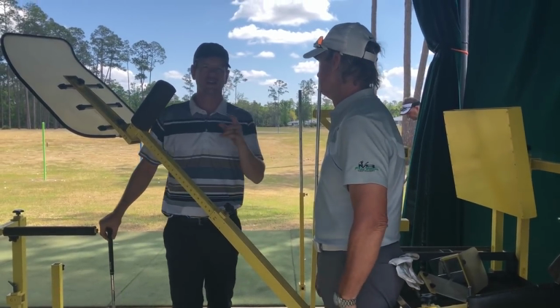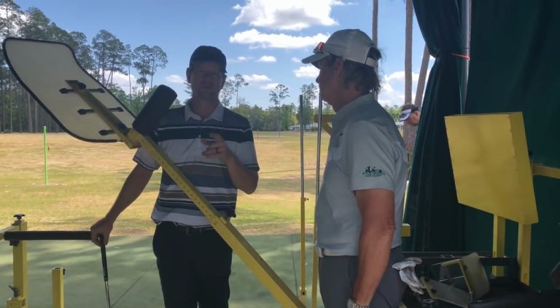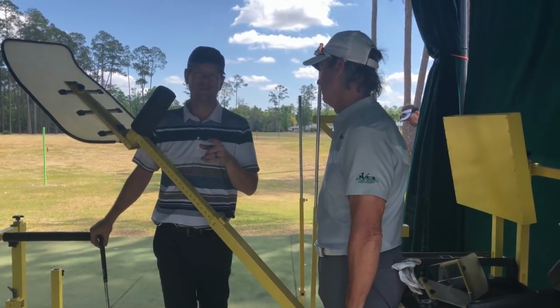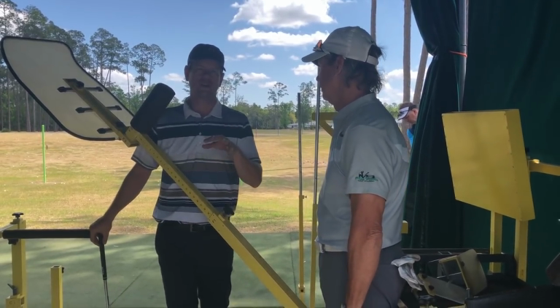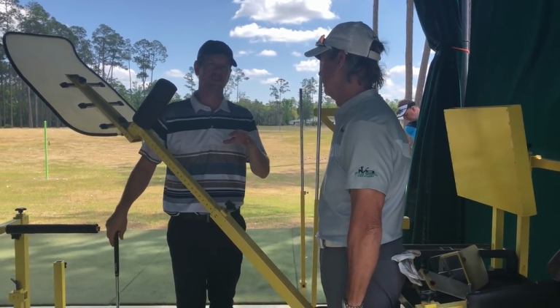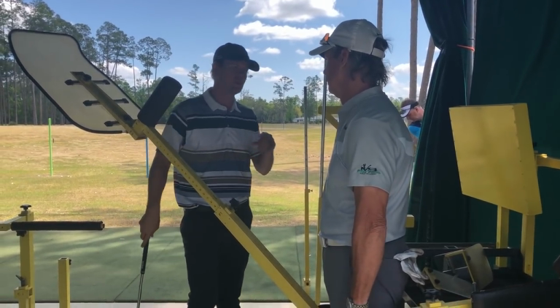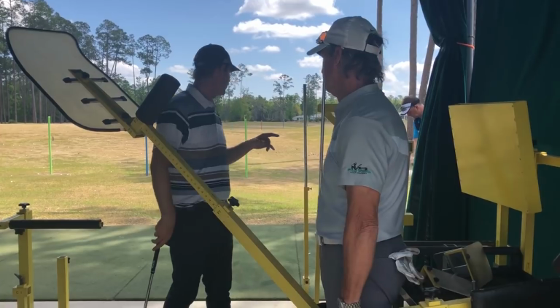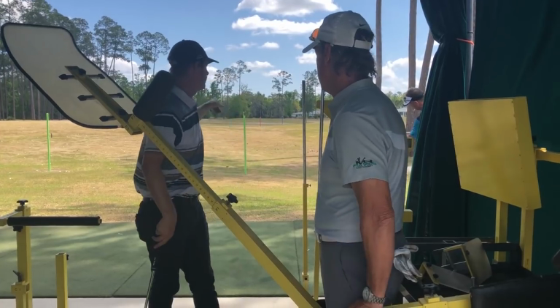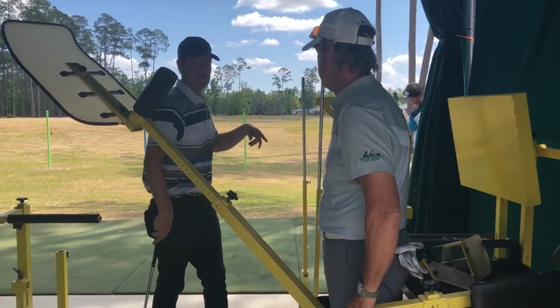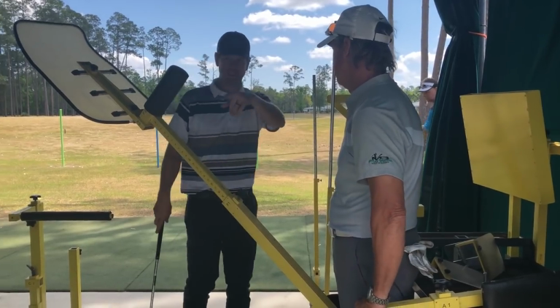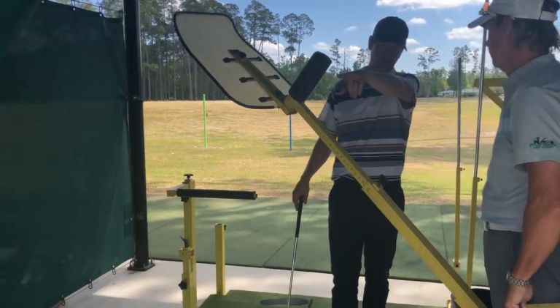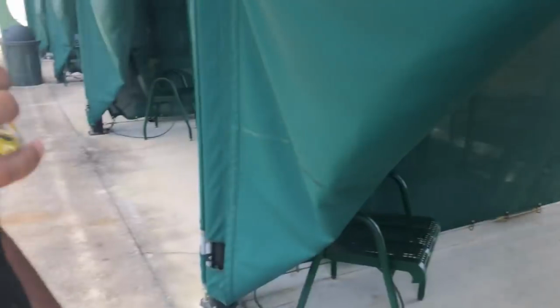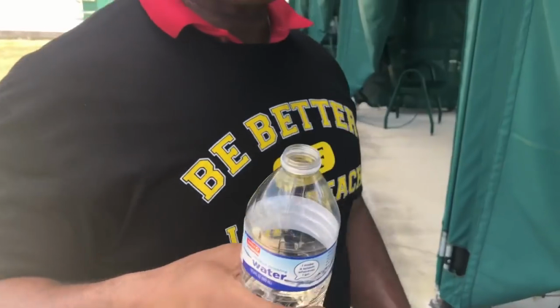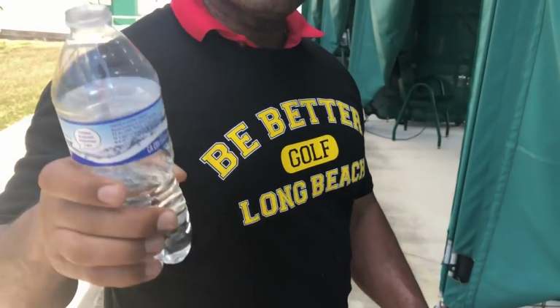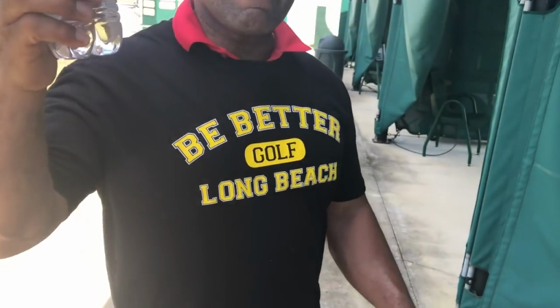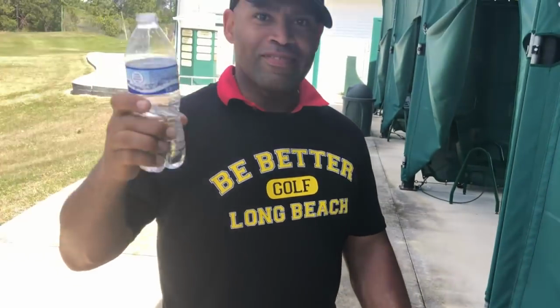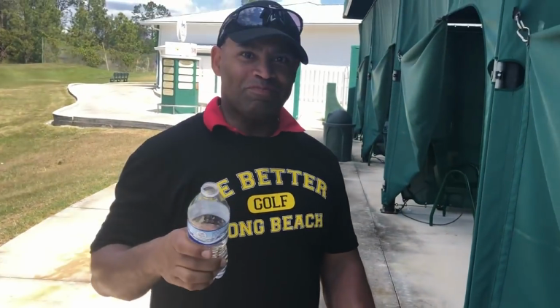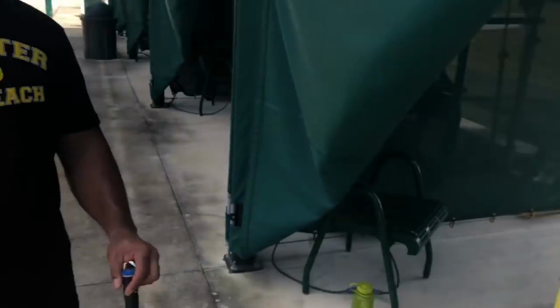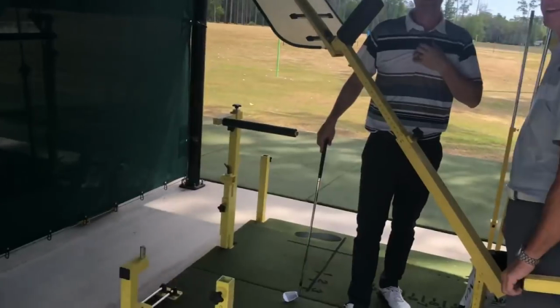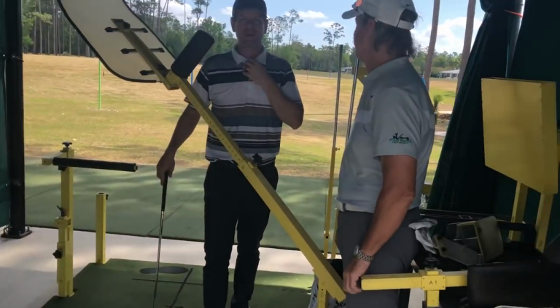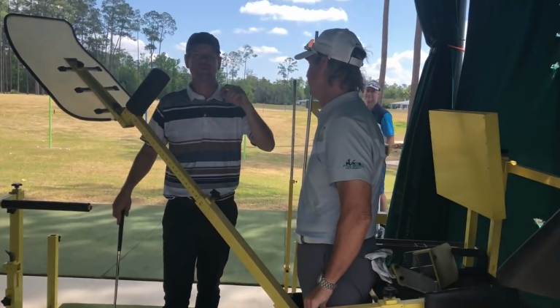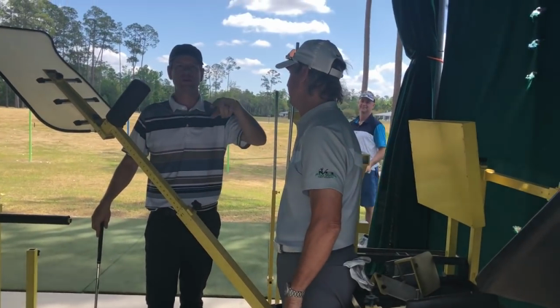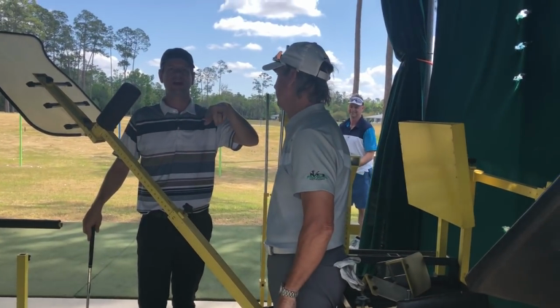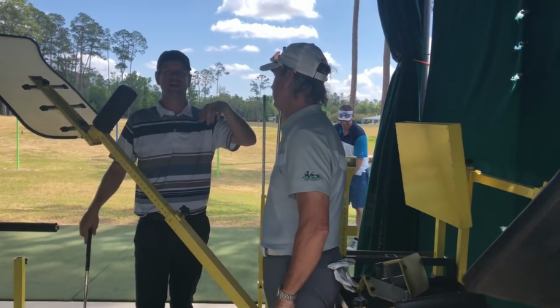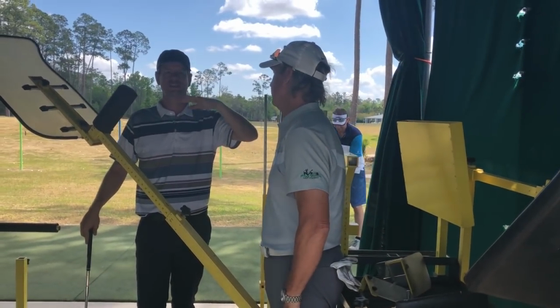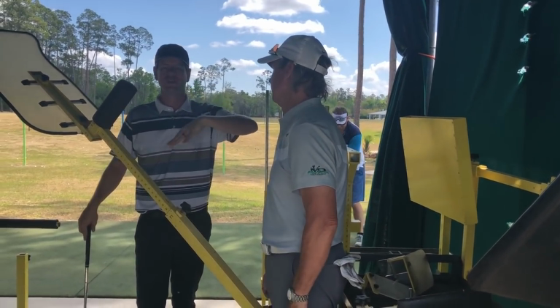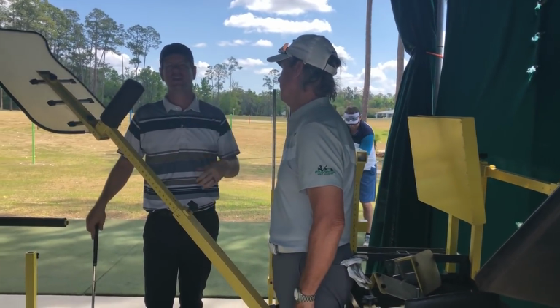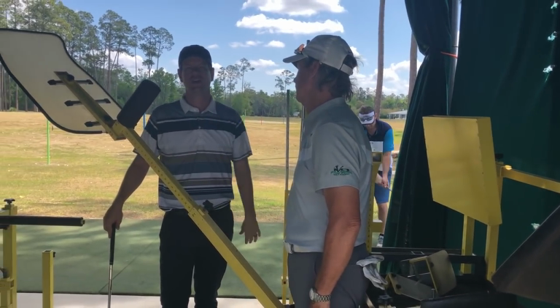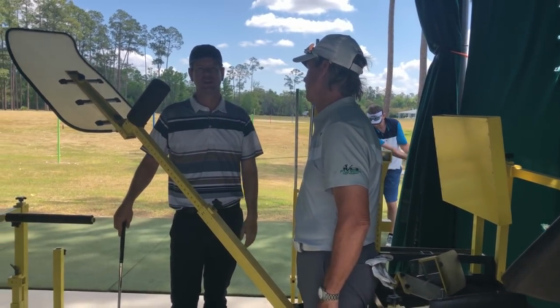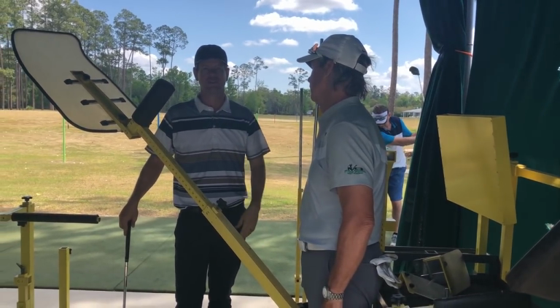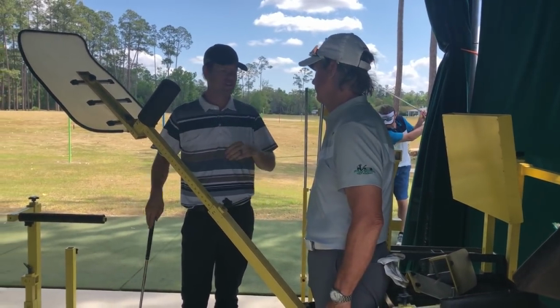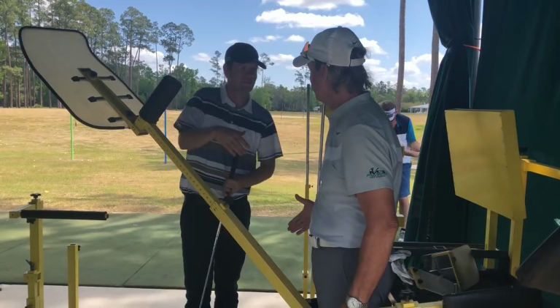Click the subscribe button, click the like button. These guys are part of the Be Better Golf School — go to bebettergolf.net/school and you can find out when our next one is. Thanks, man.